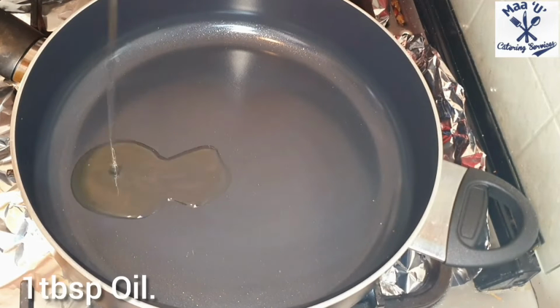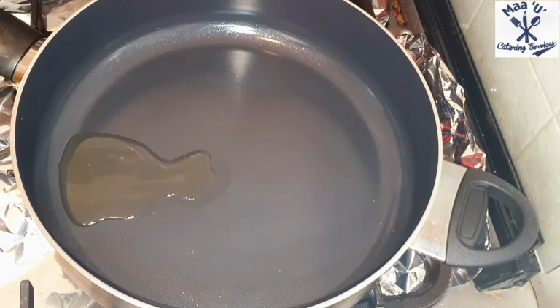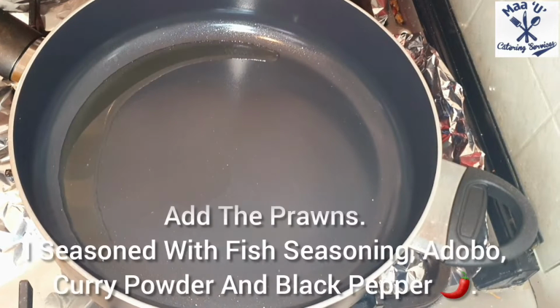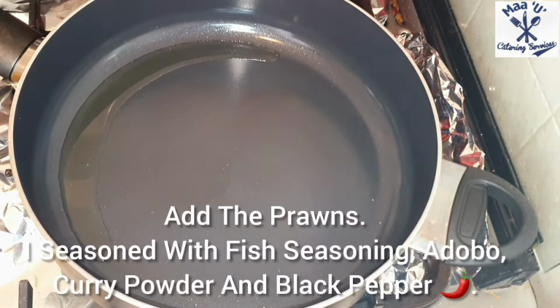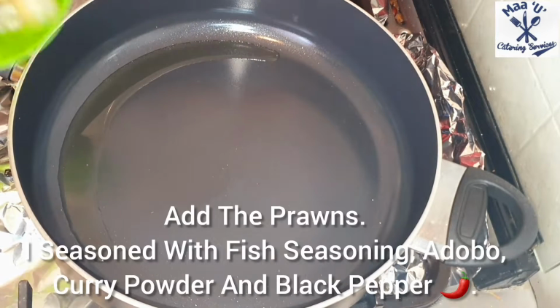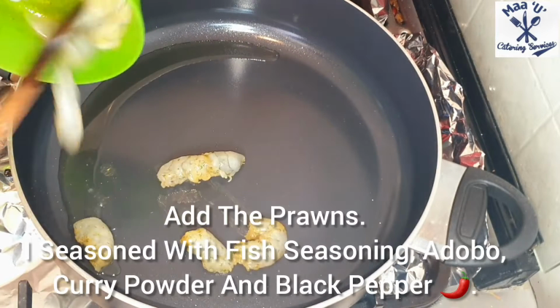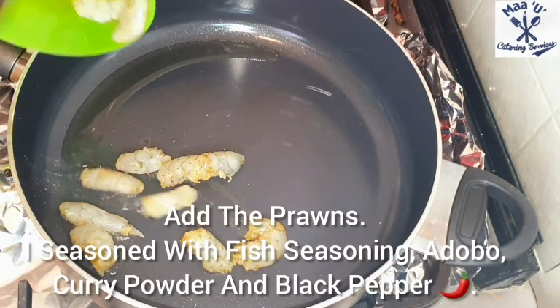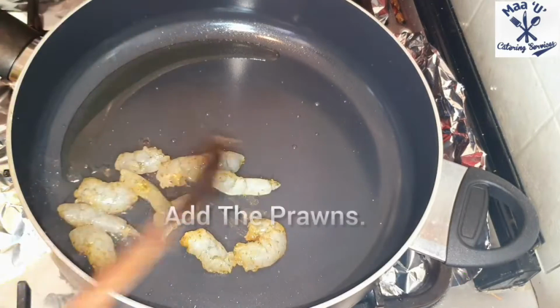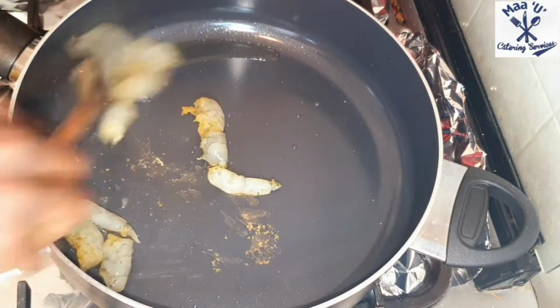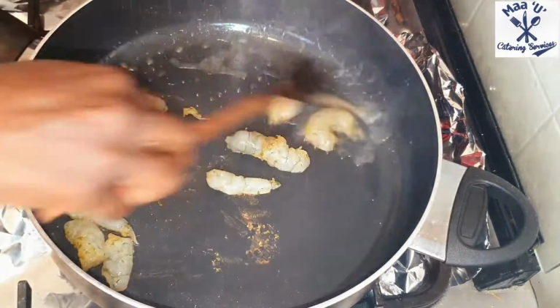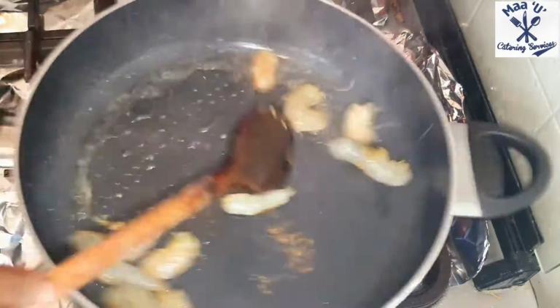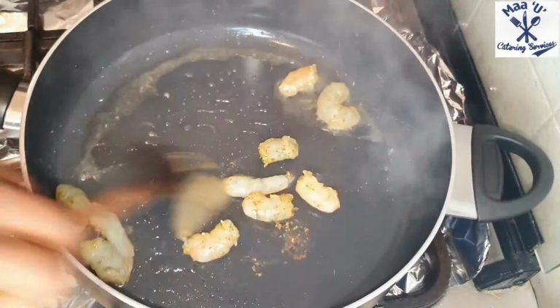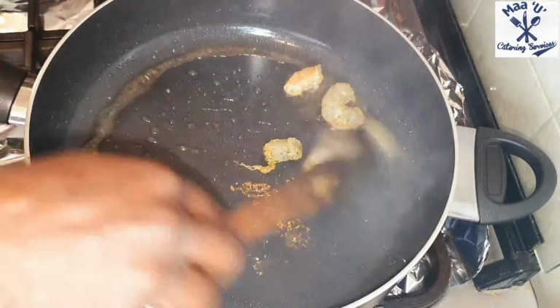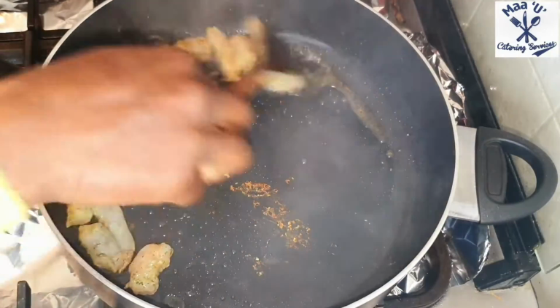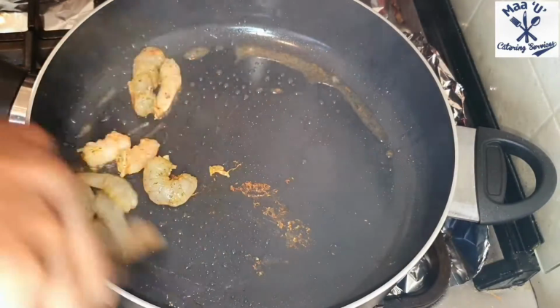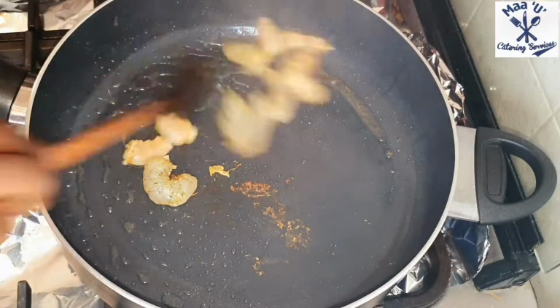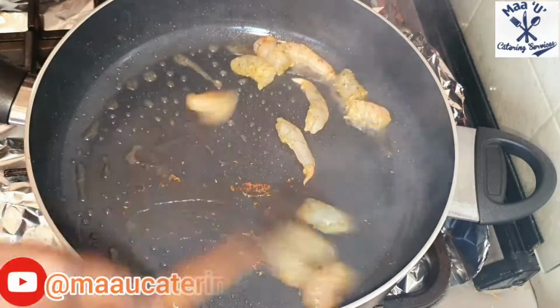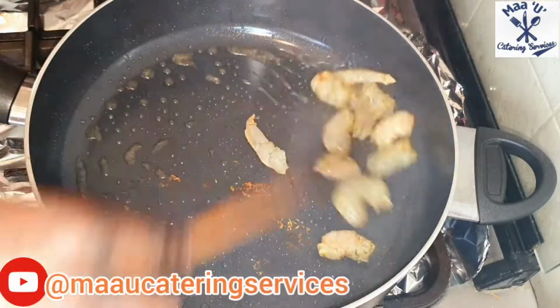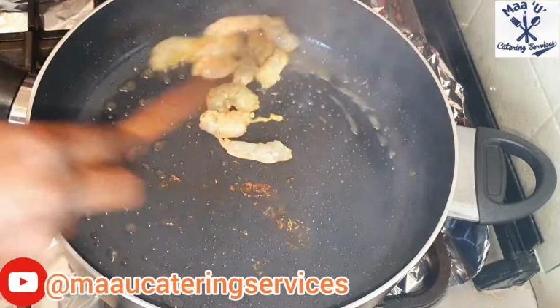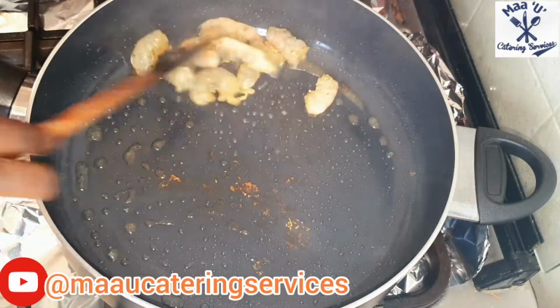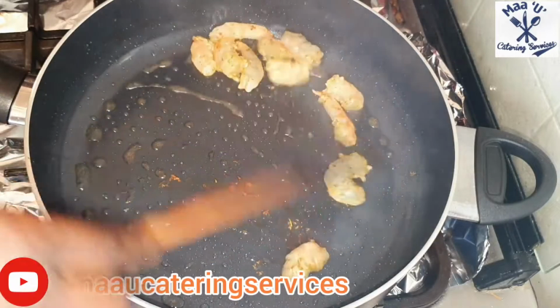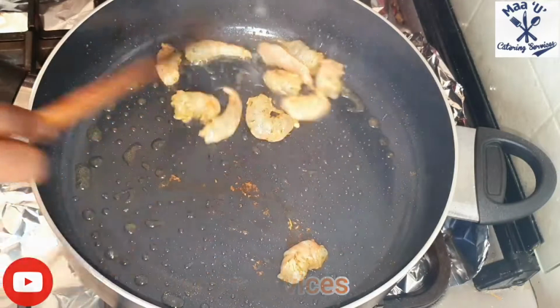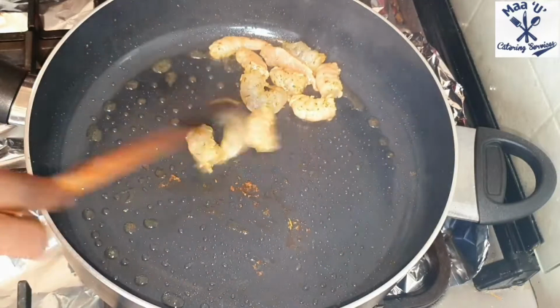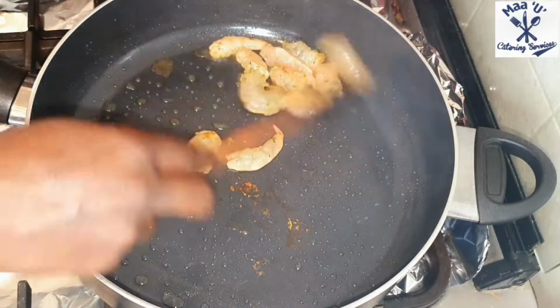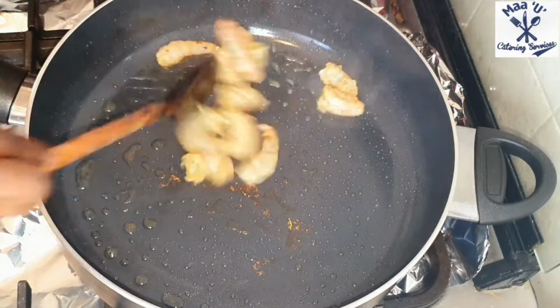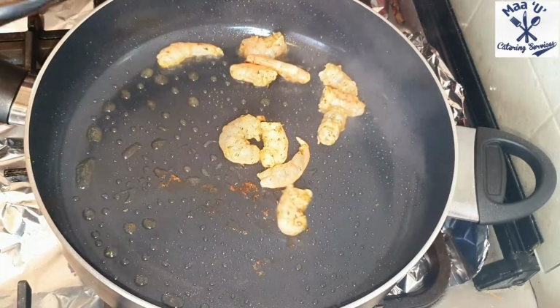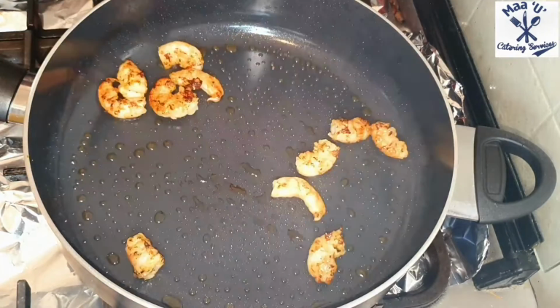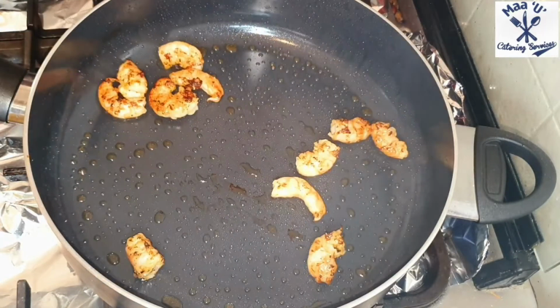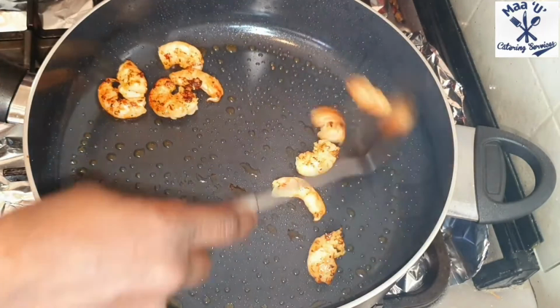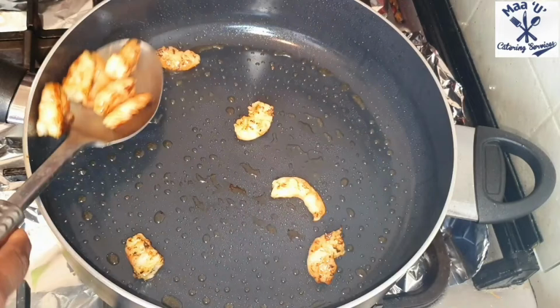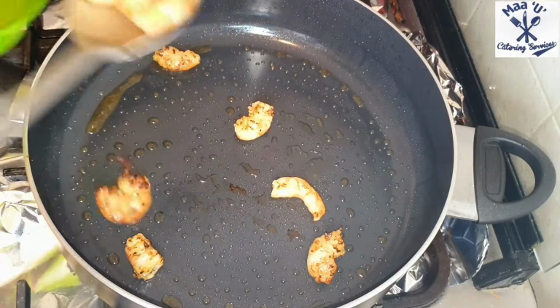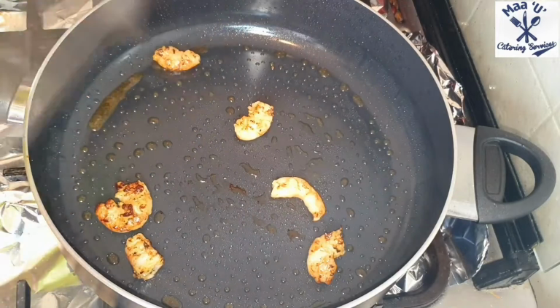Put your pan or saucepan on the fire and add a little bit of oil. I'm using prawns, but any fish or meat you want you can add. Fry until golden brown.